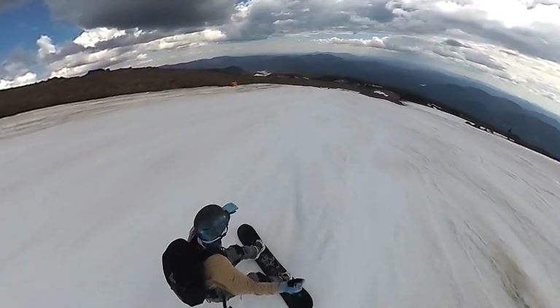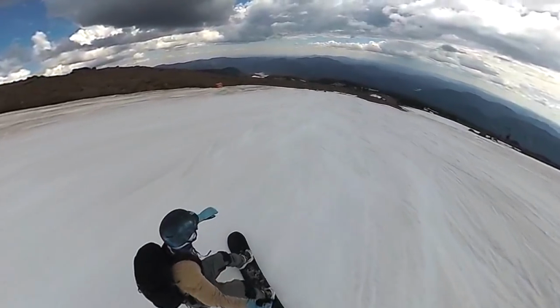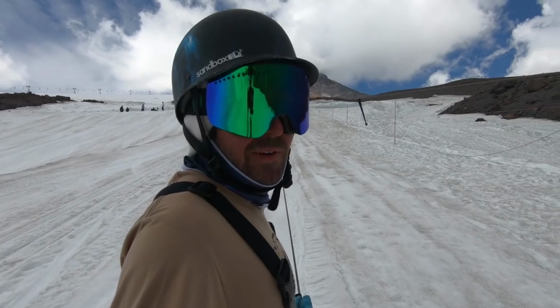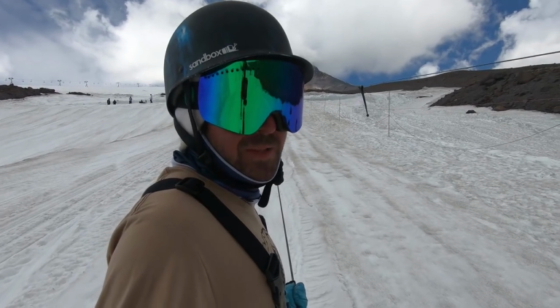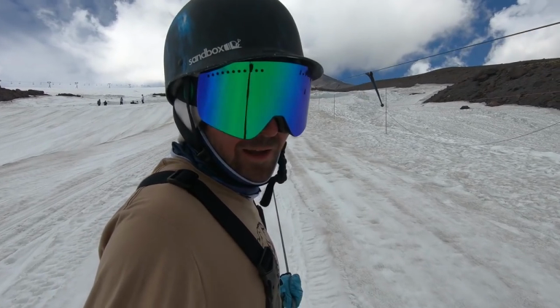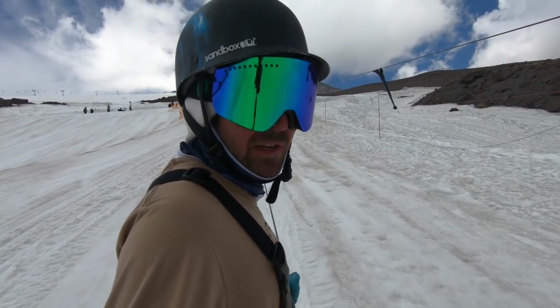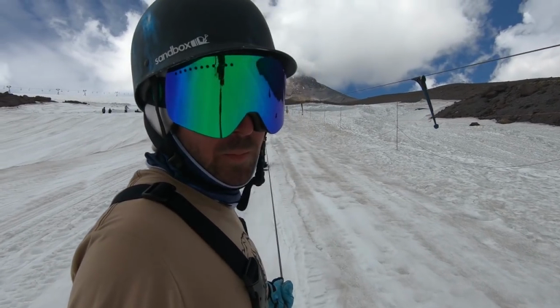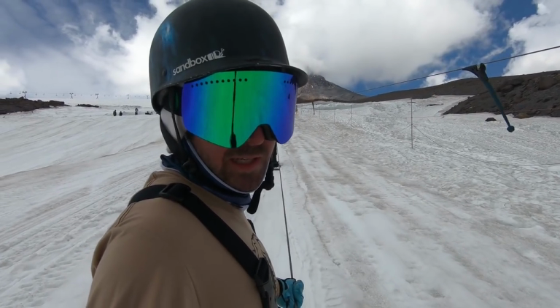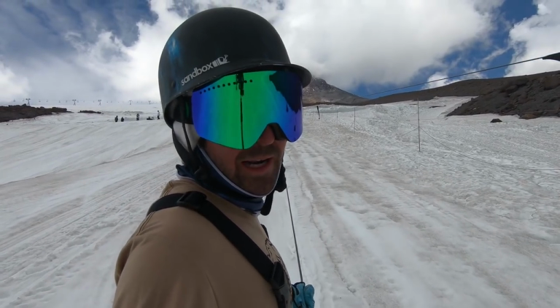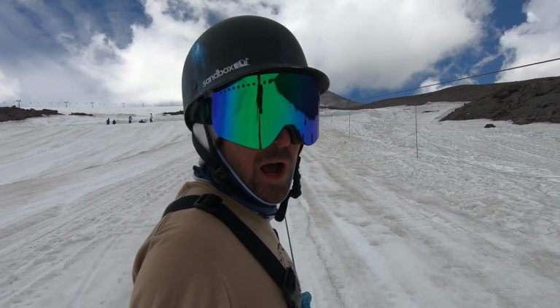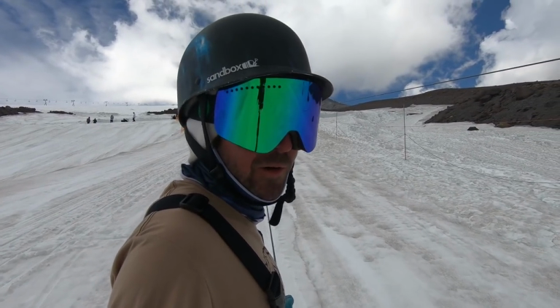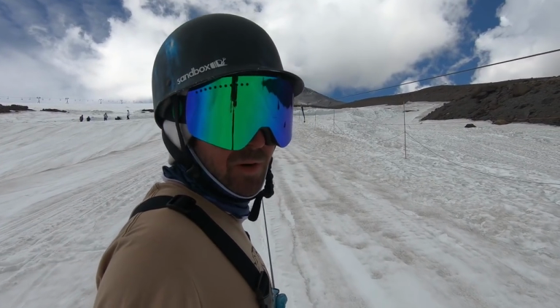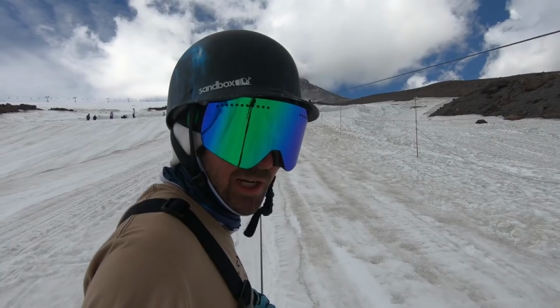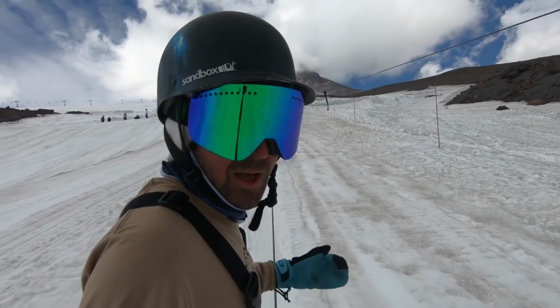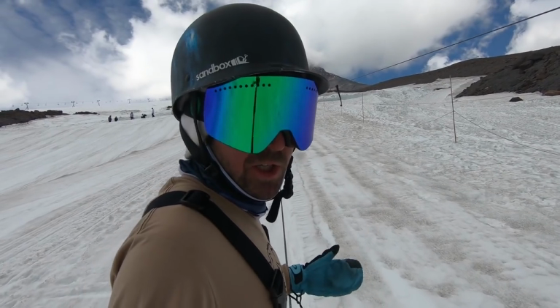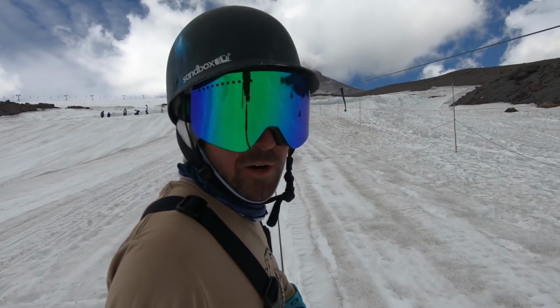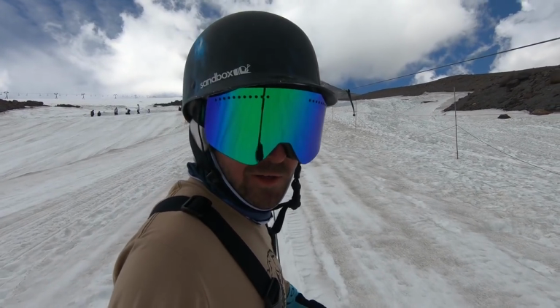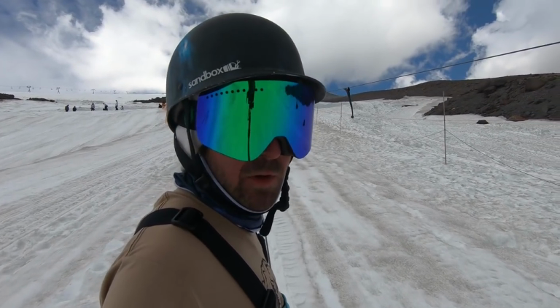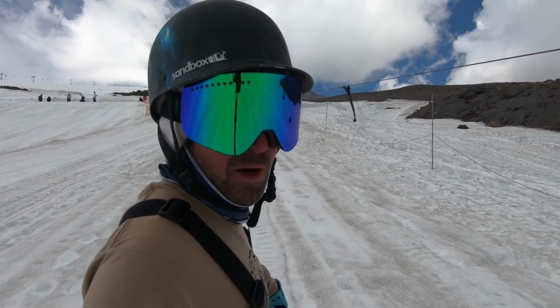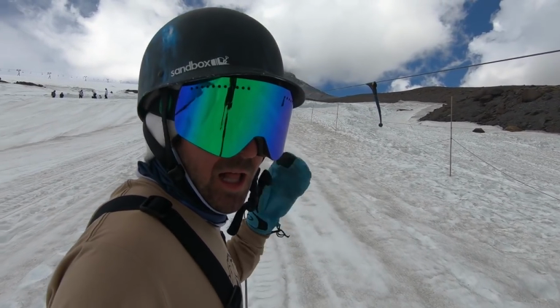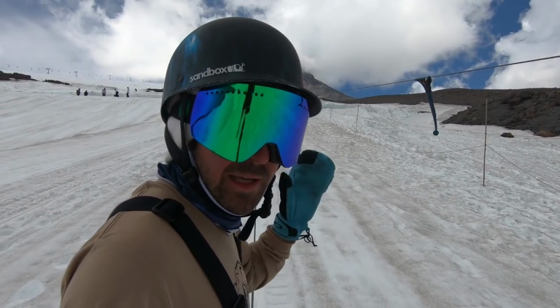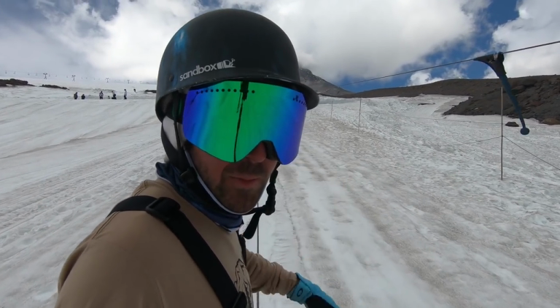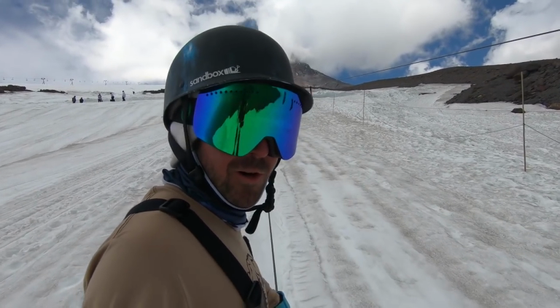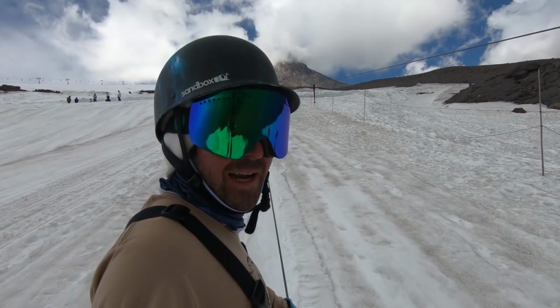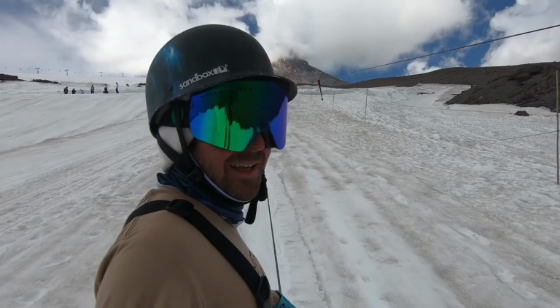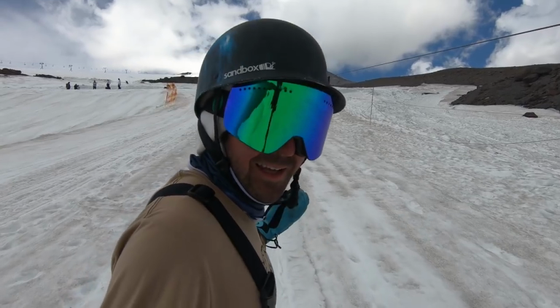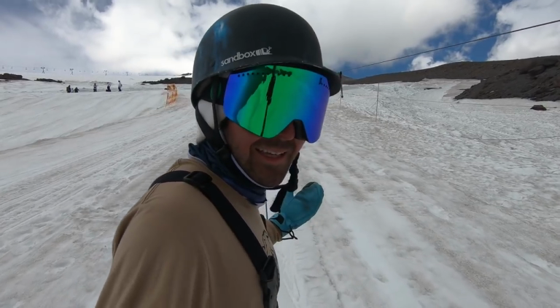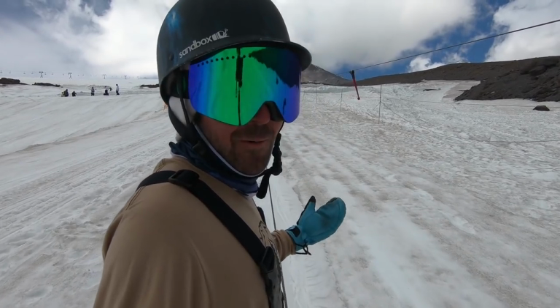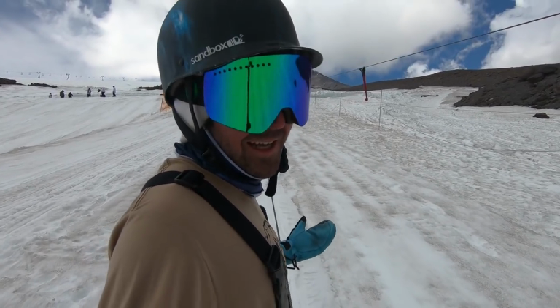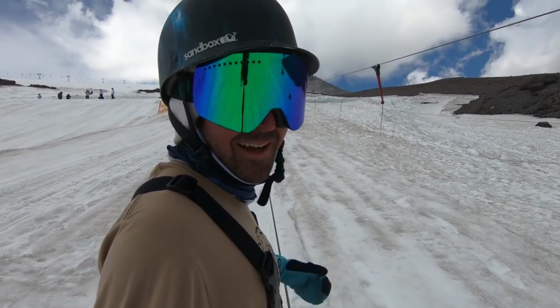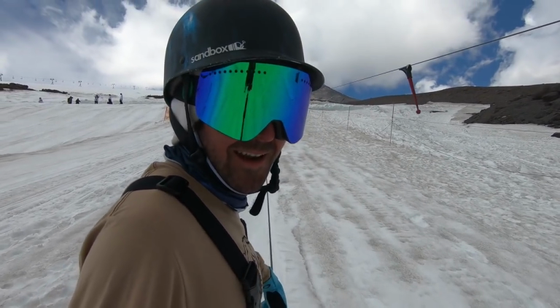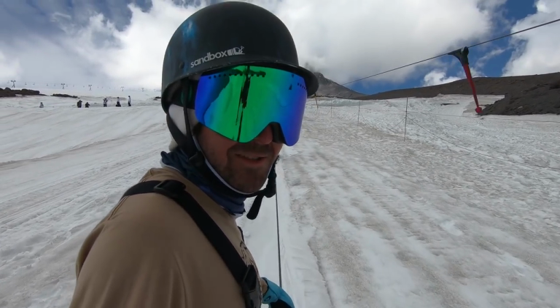Awesome guys, I hope this video helps you out. If you need help choosing whether to get the rocker or the camber version, make sure to check our rocker vs. camber video — I'll put a link to it up in the corner for you guys. Thanks again for watching and I'll see you in the next video soon.